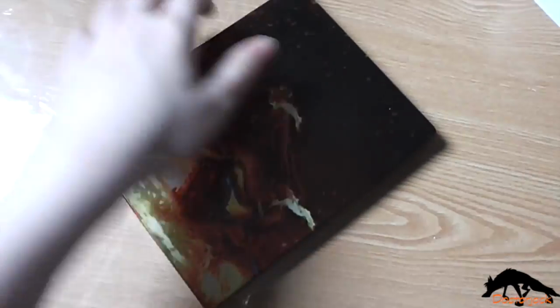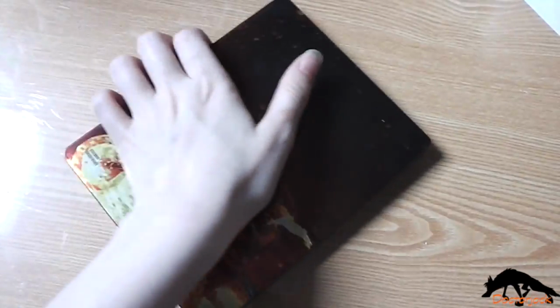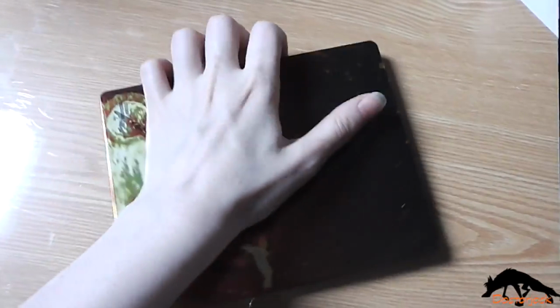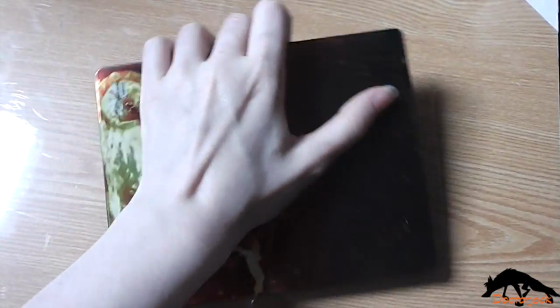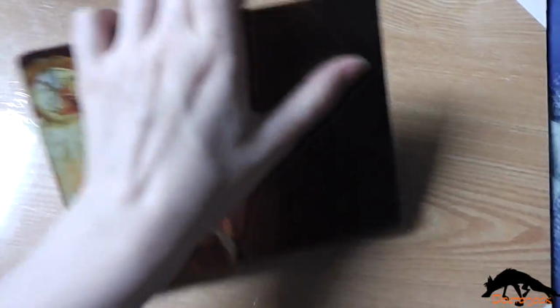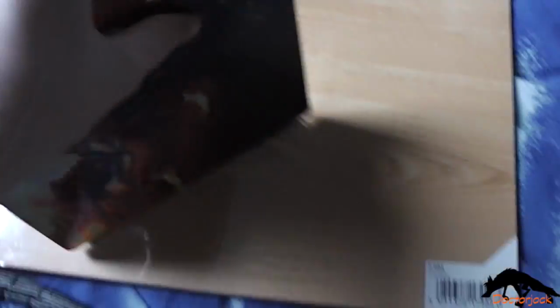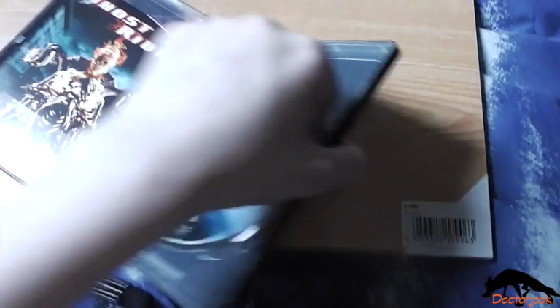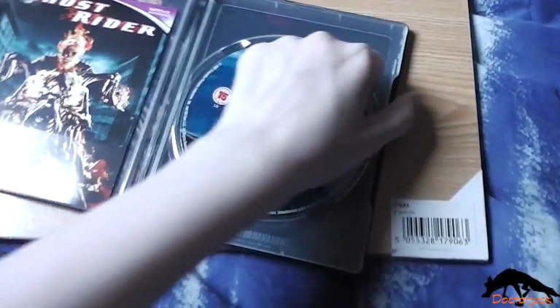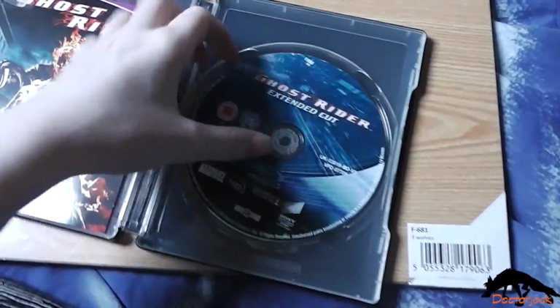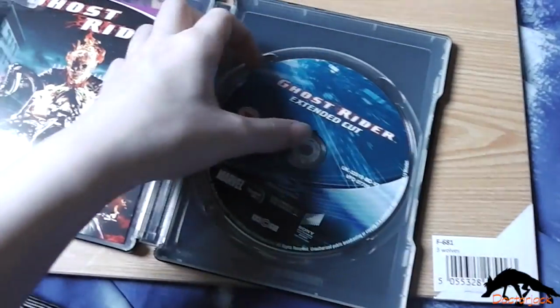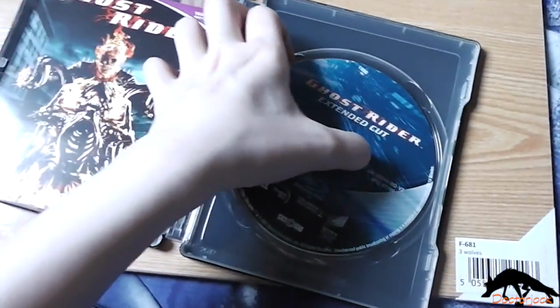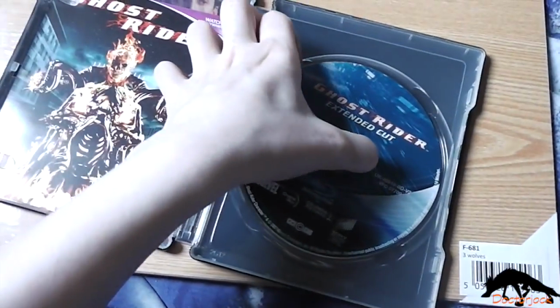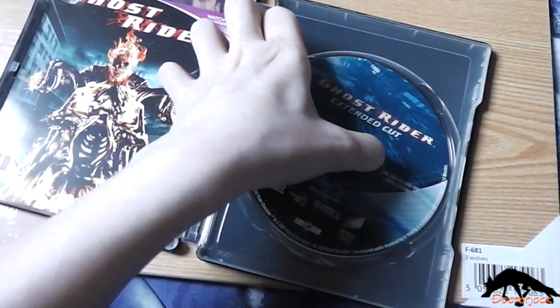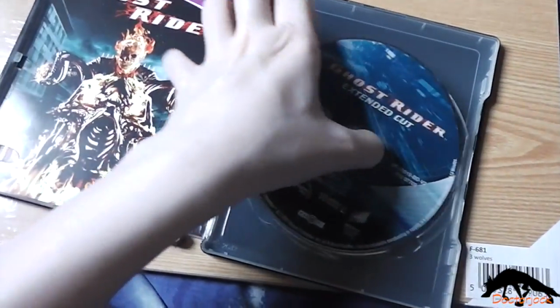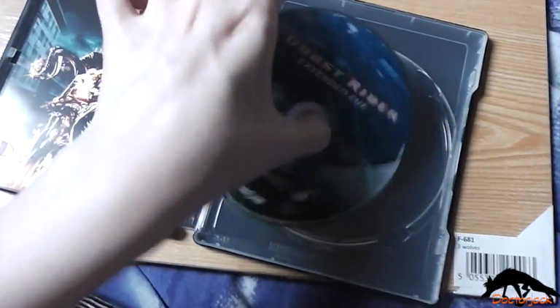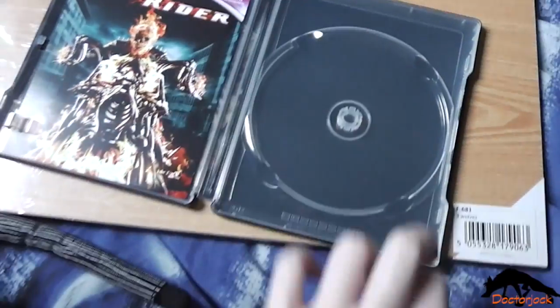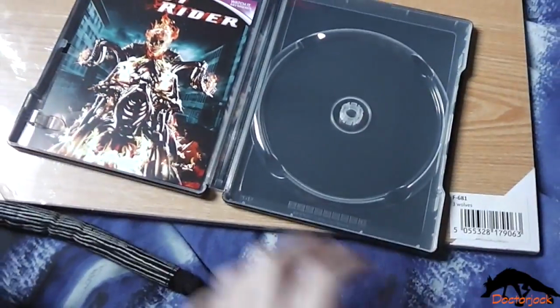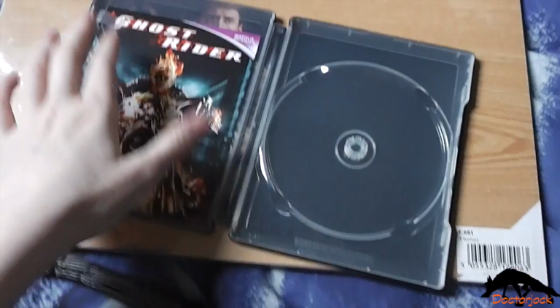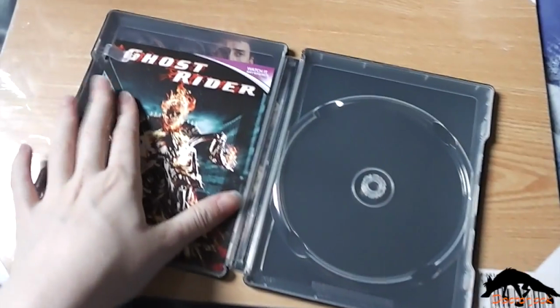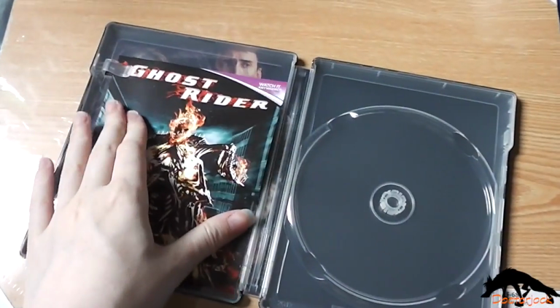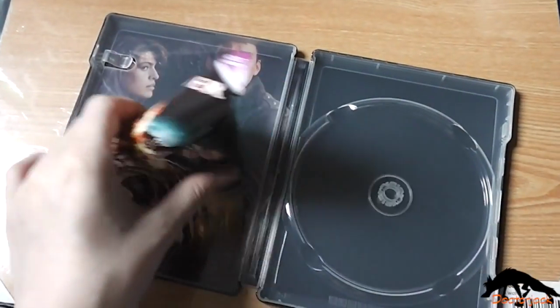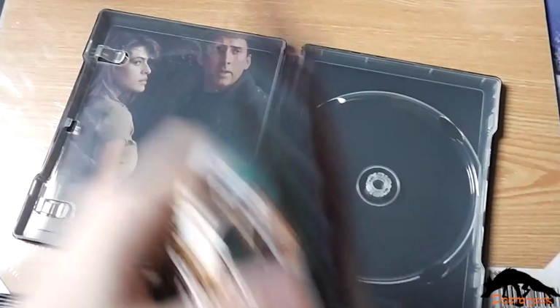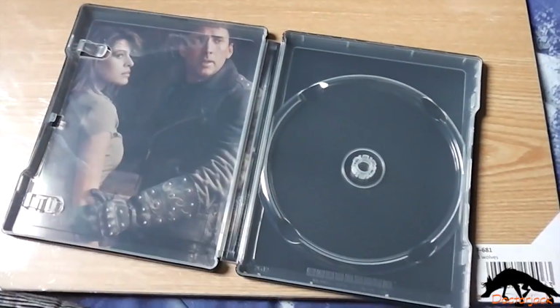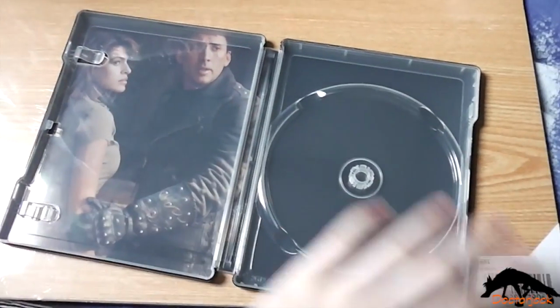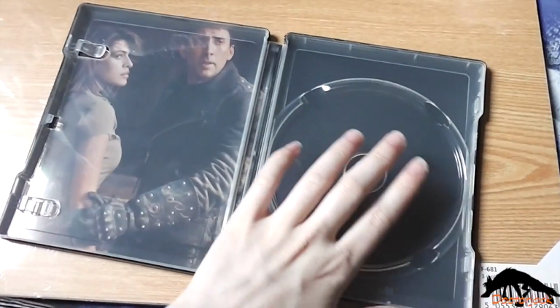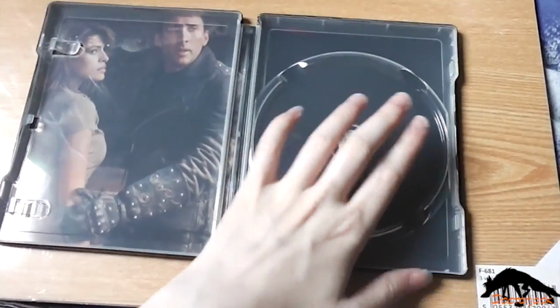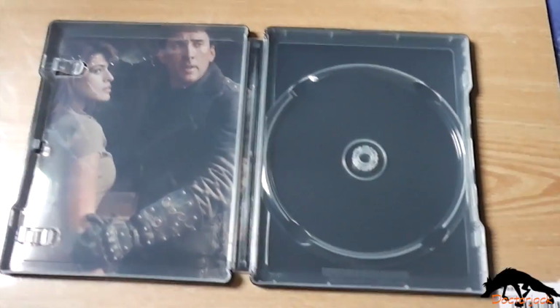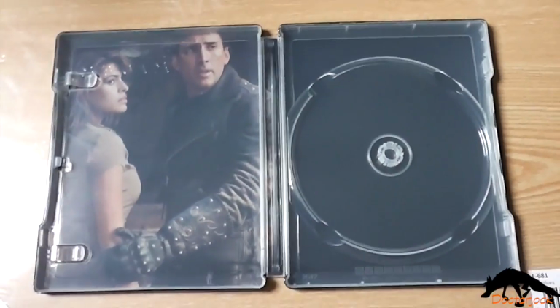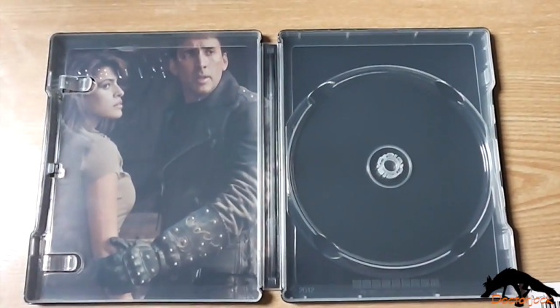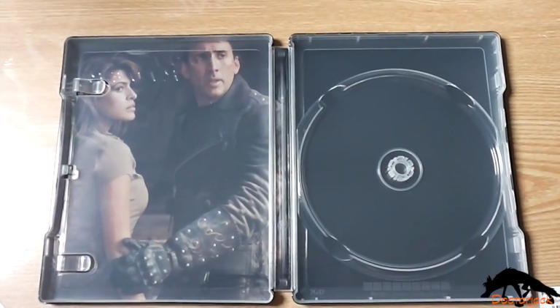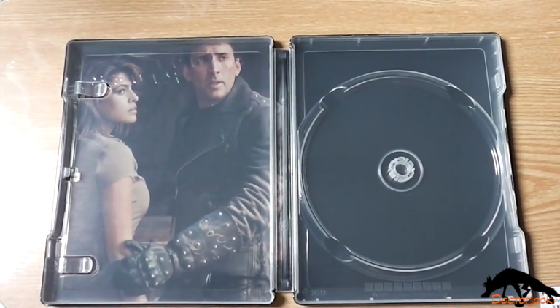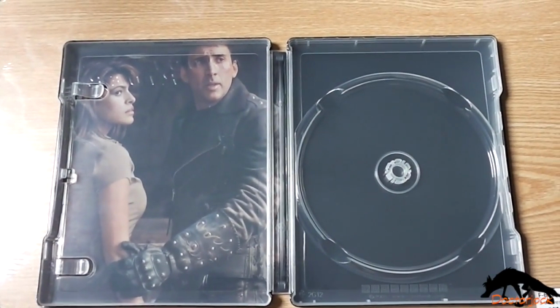And then inside you get the grey disc, digital copy, and the inside artwork.